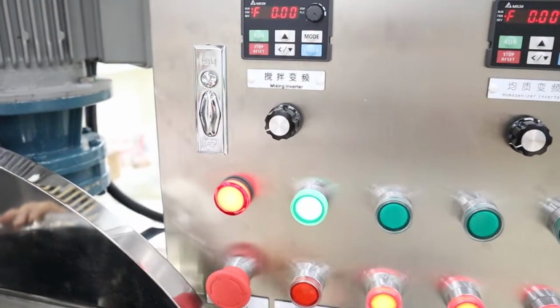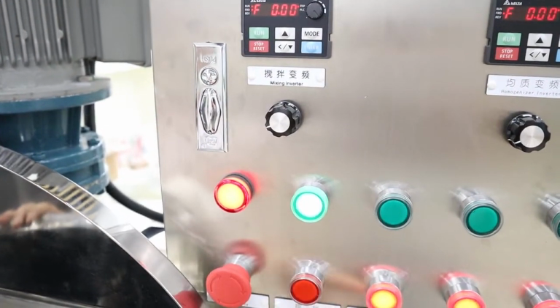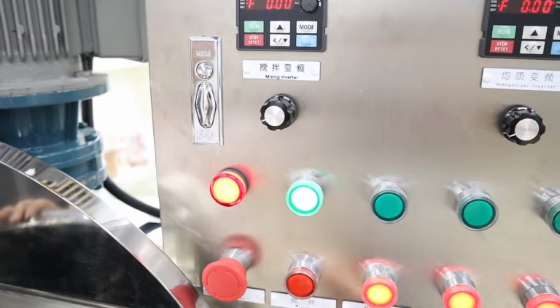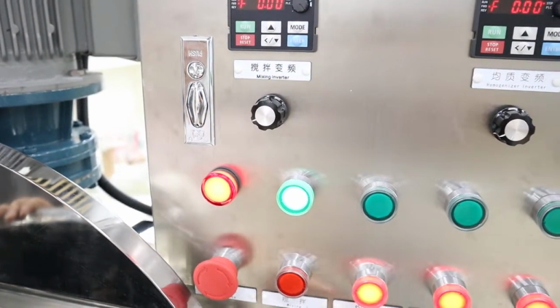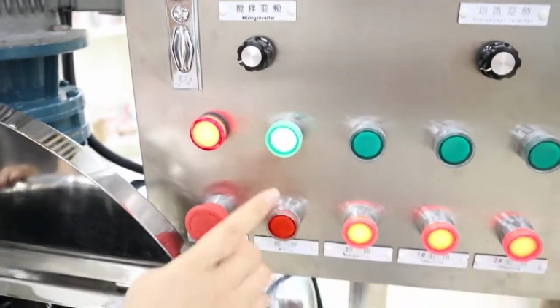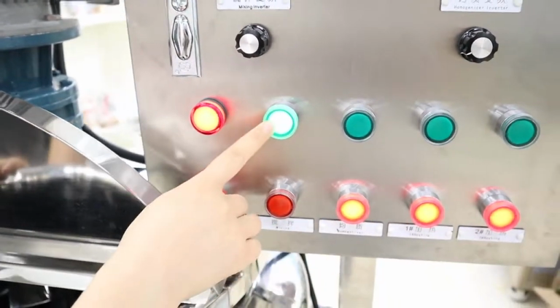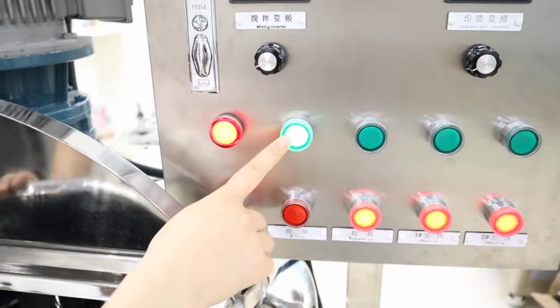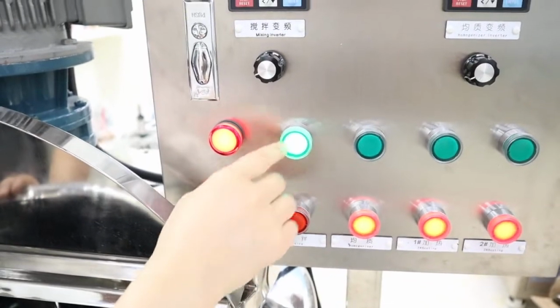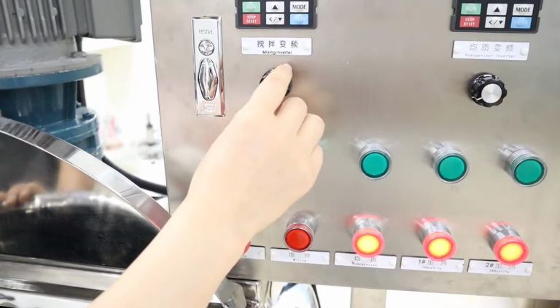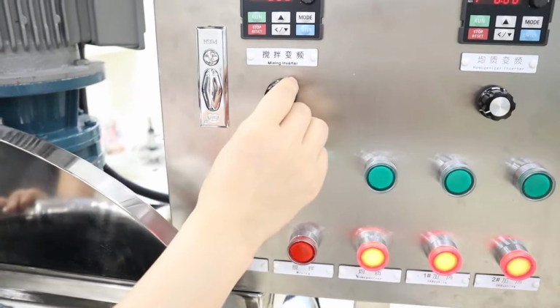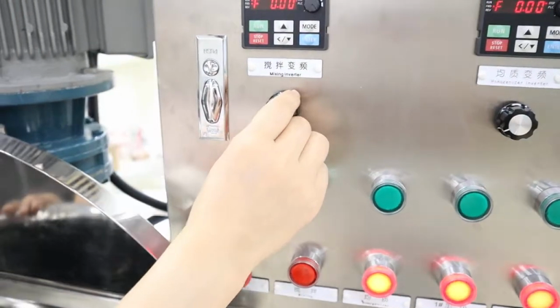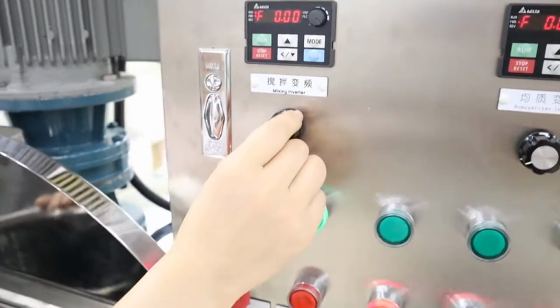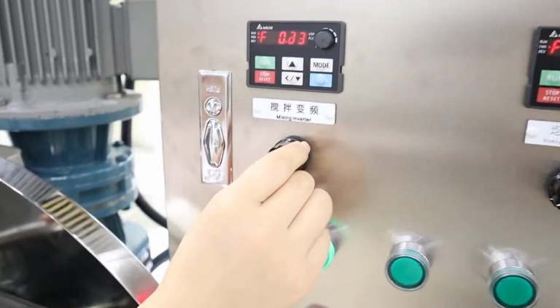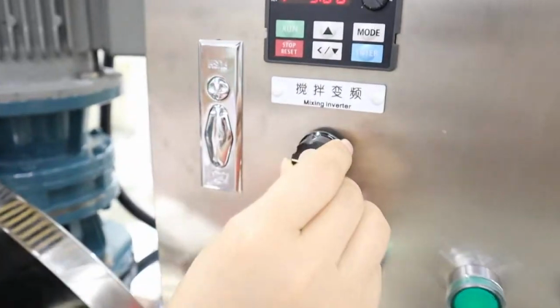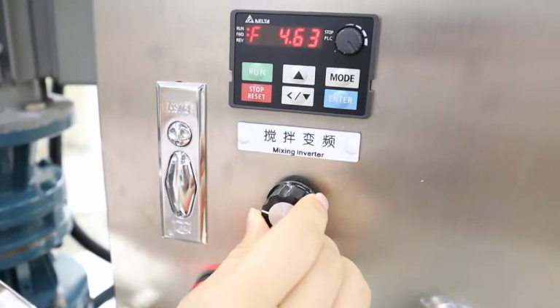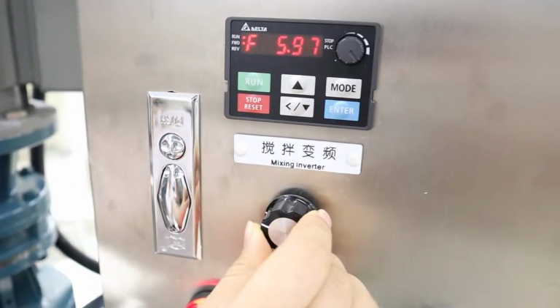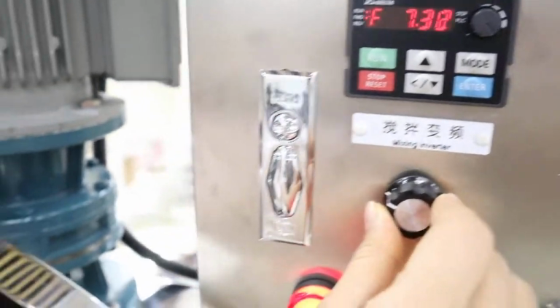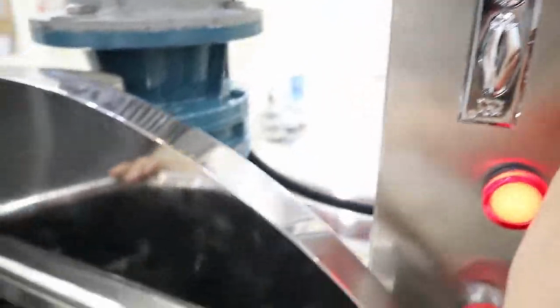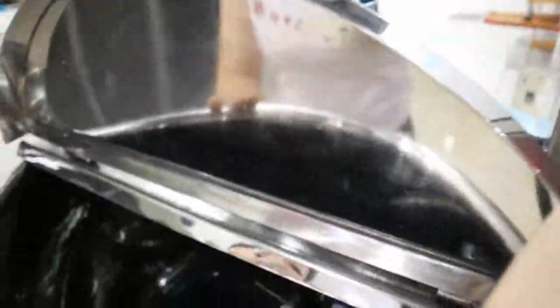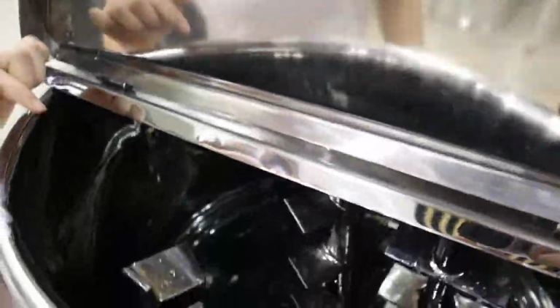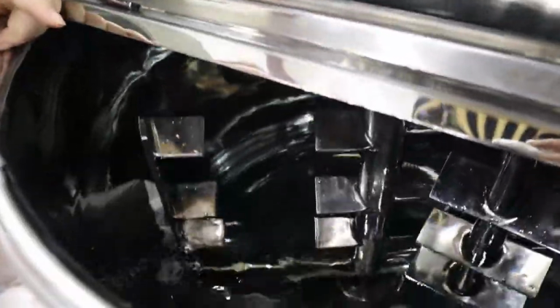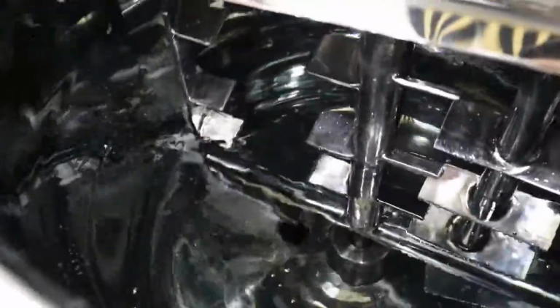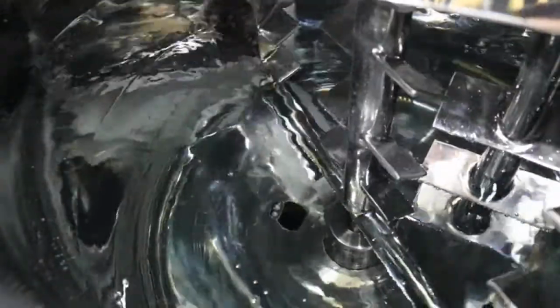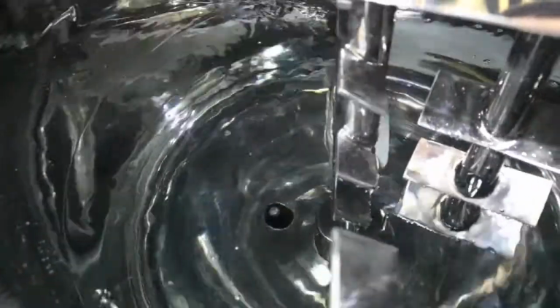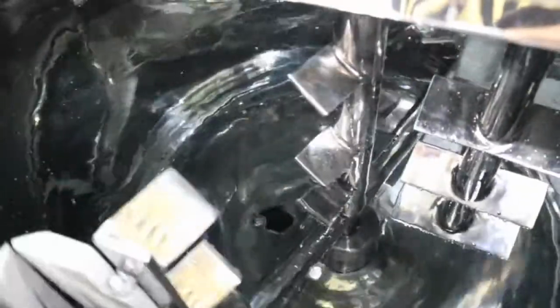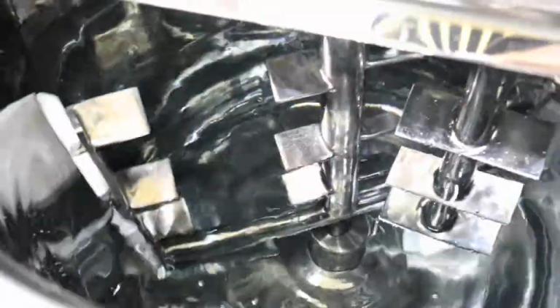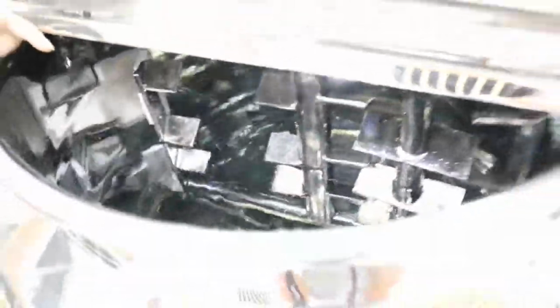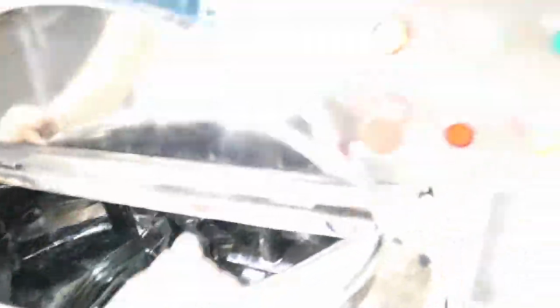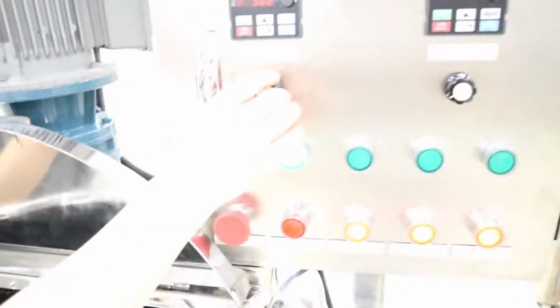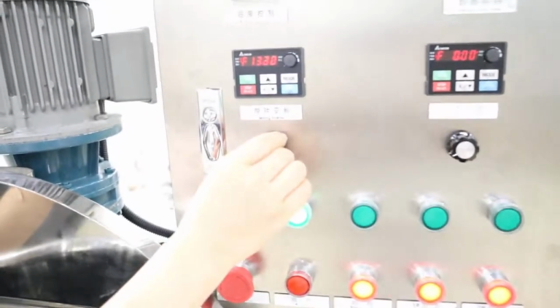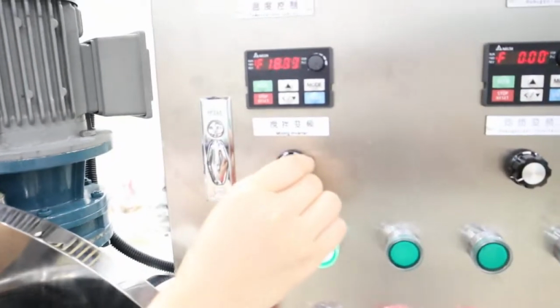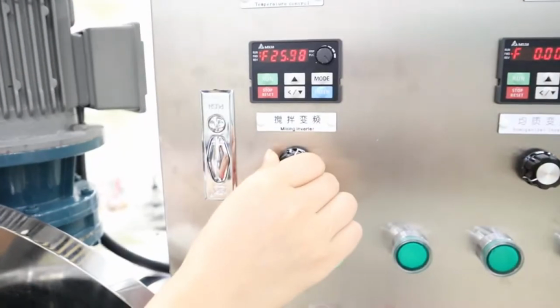This button is for stop. Now open it and we change the speed from here. Inside mixing, the speed can be changed faster.